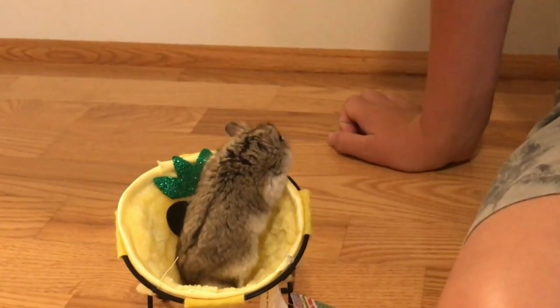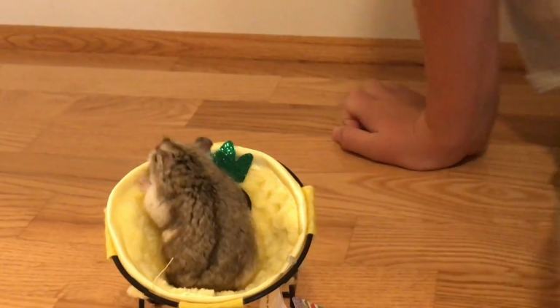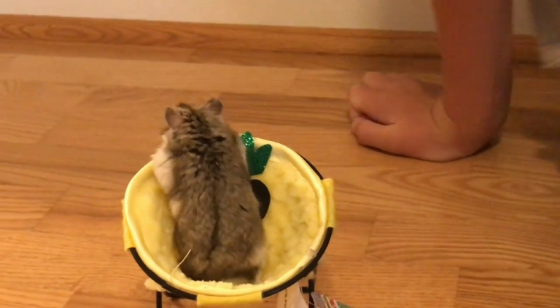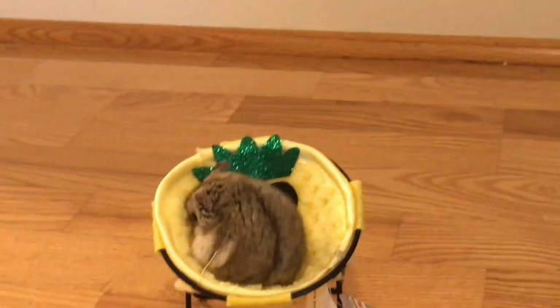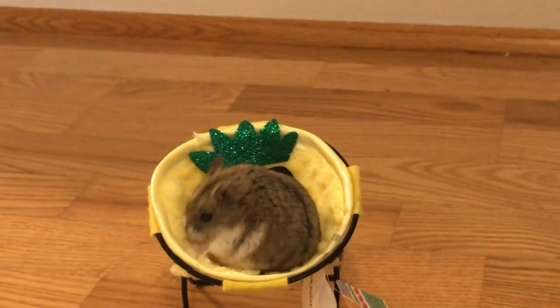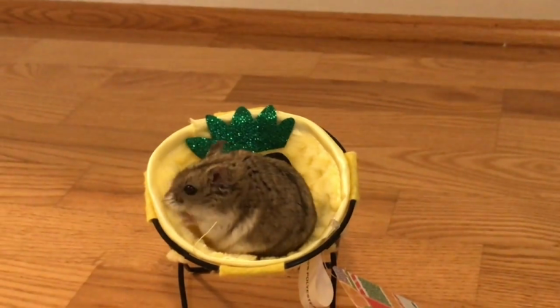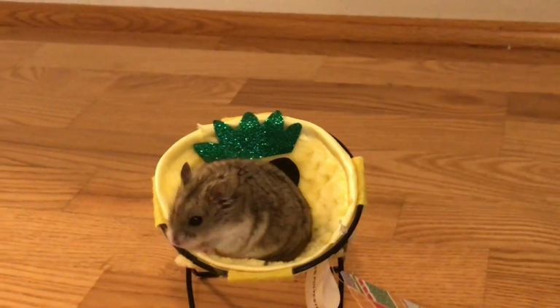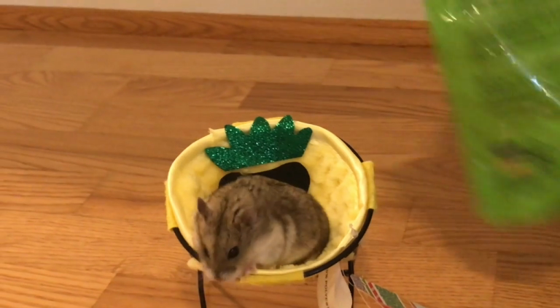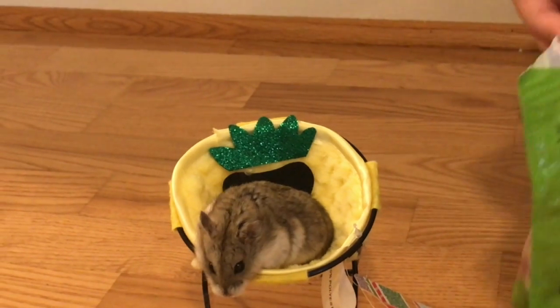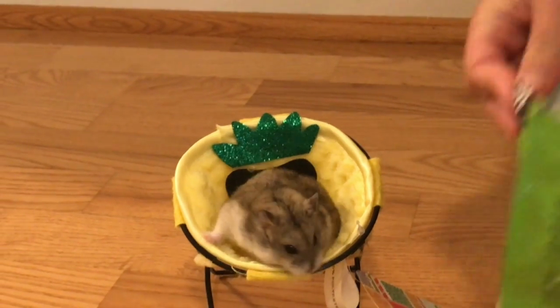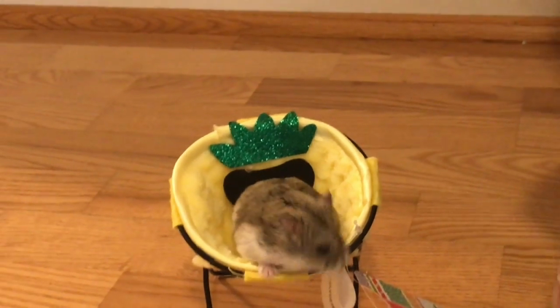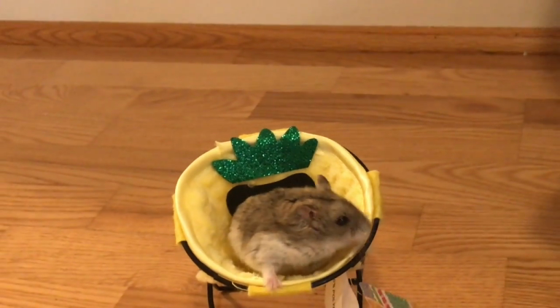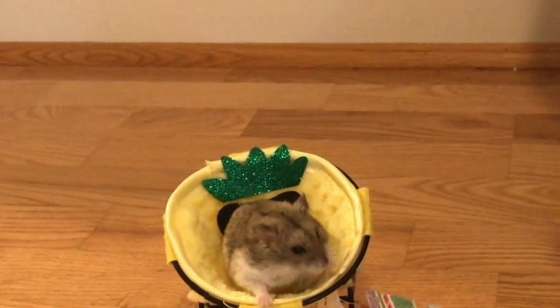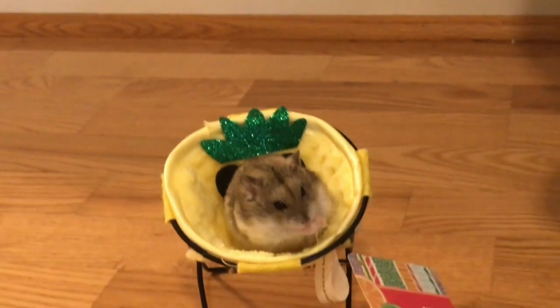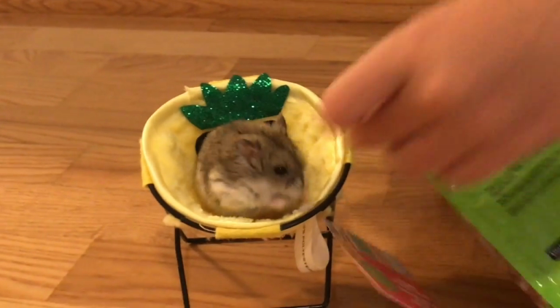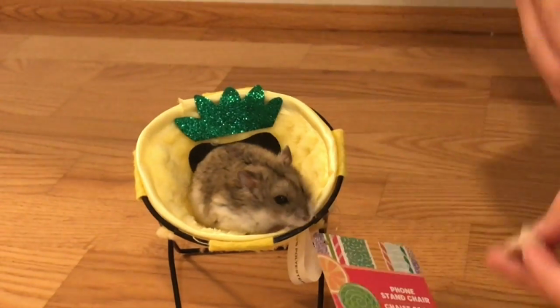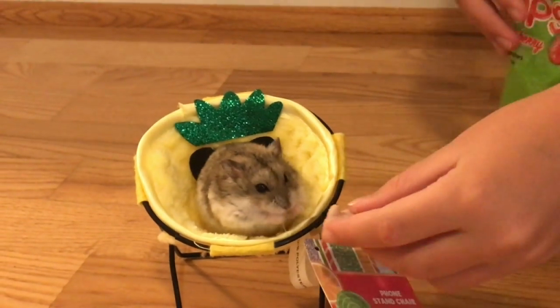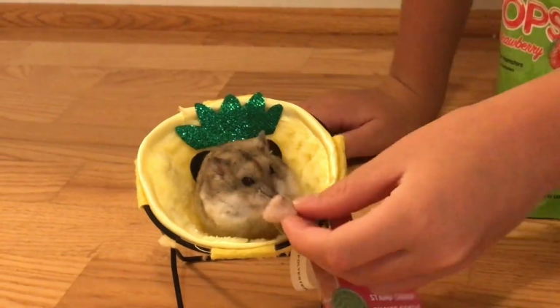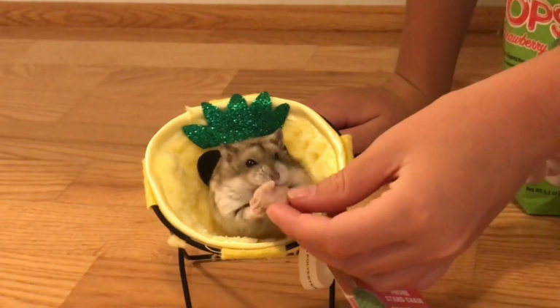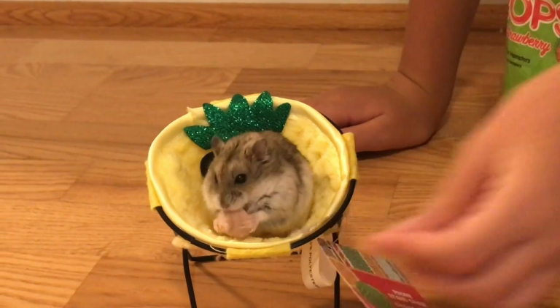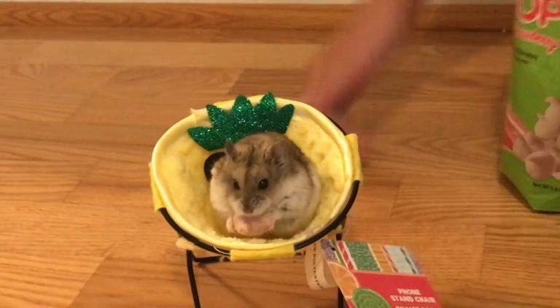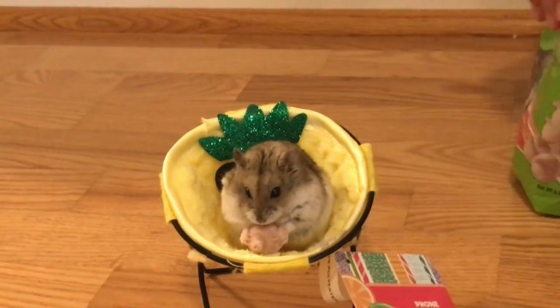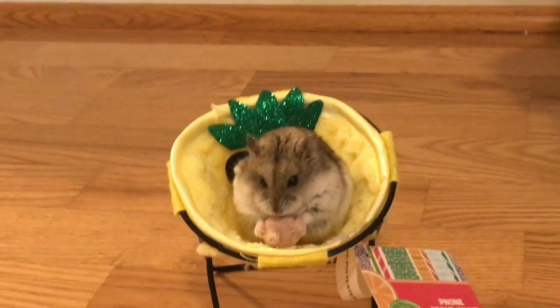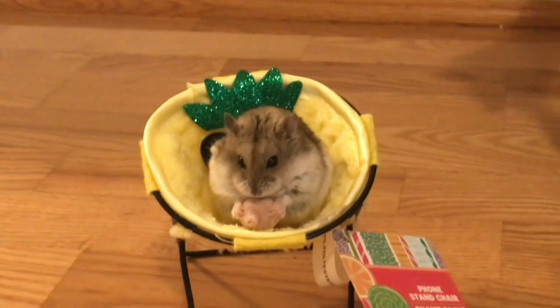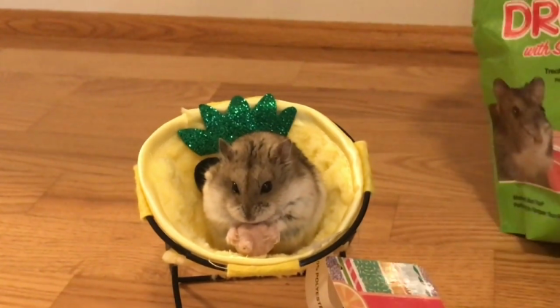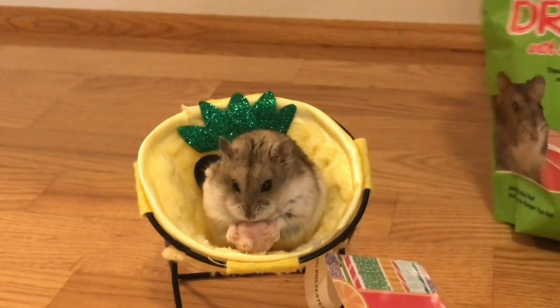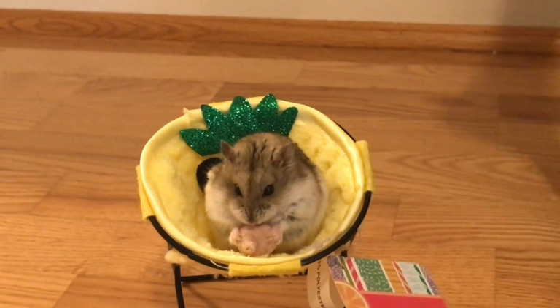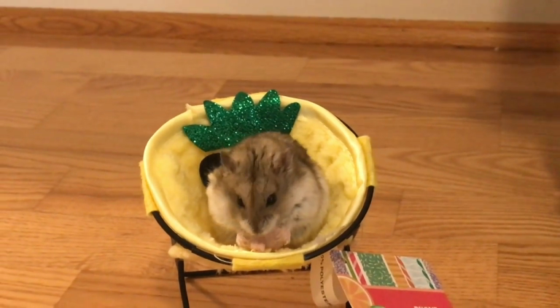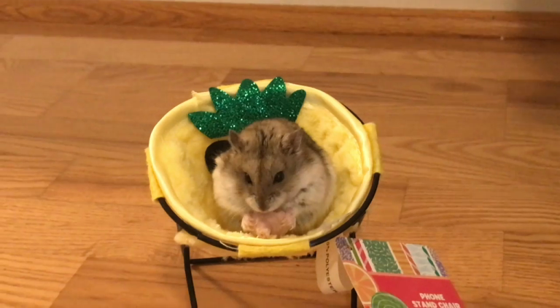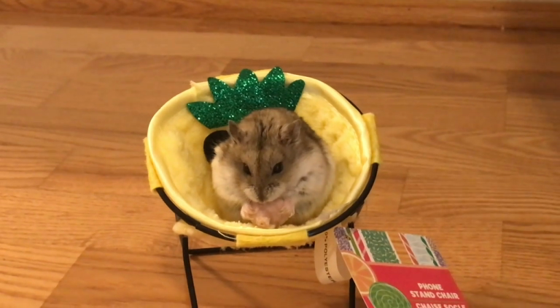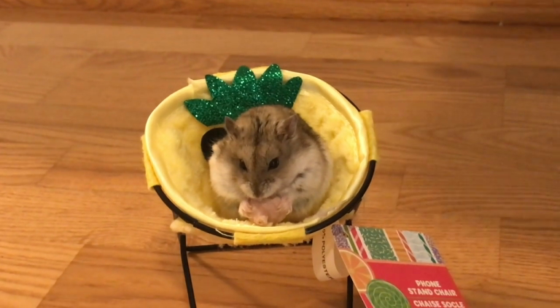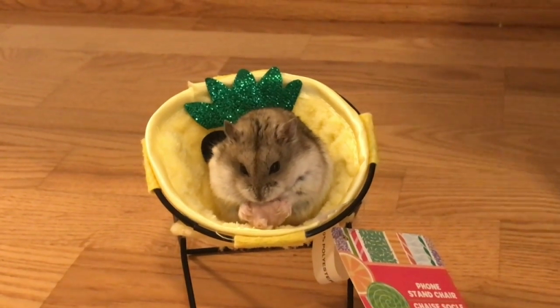He ate that fast! Thanks for staying in your chair, you get a treat! You can have that if you stop nibbling on that. I think he does like it.